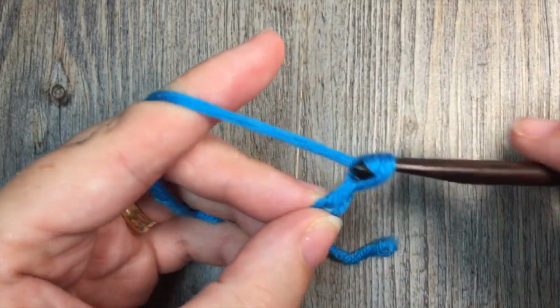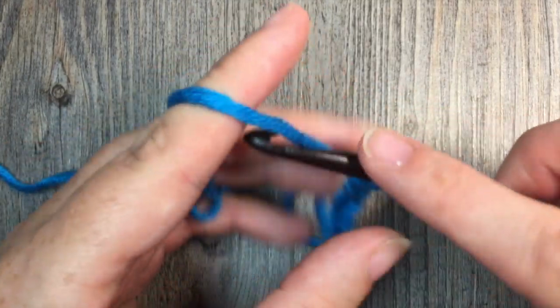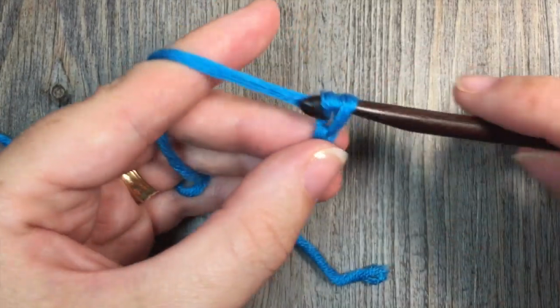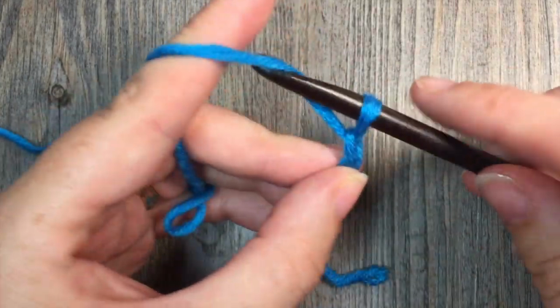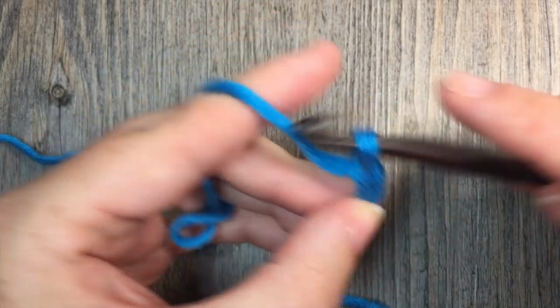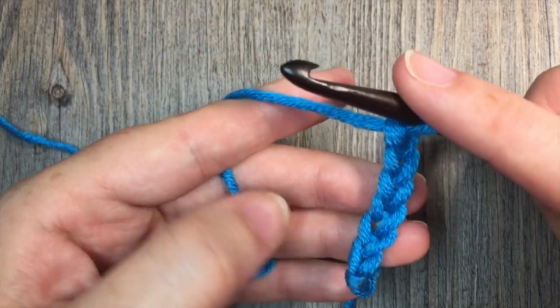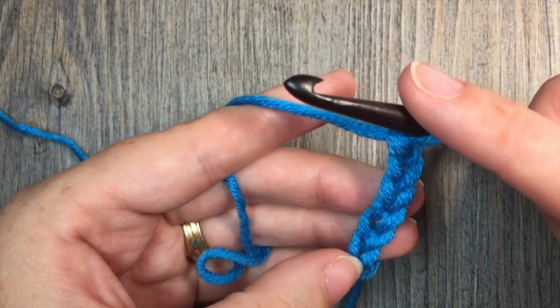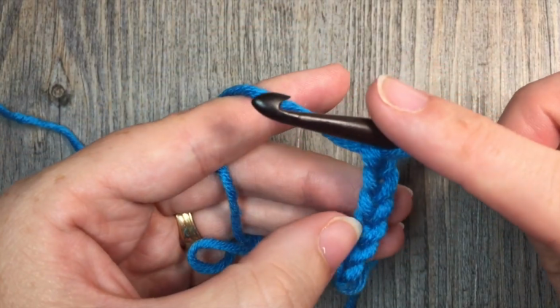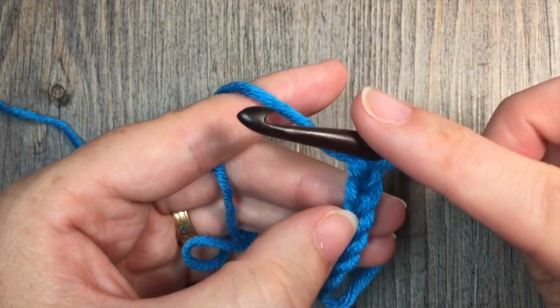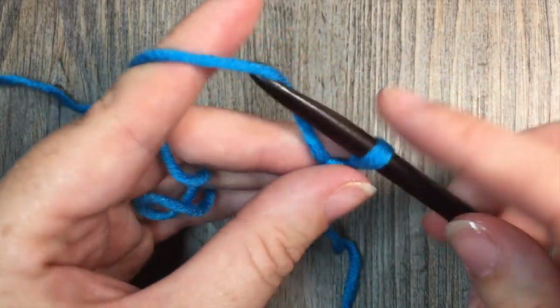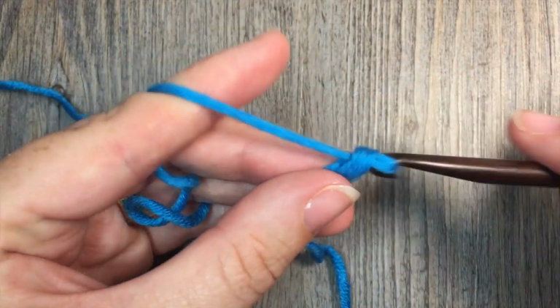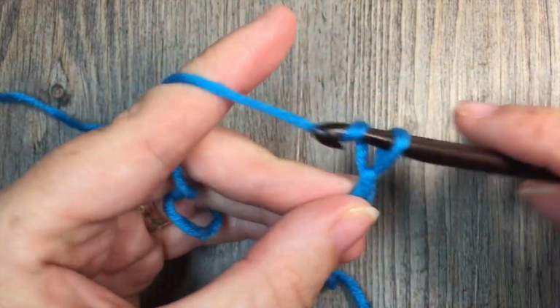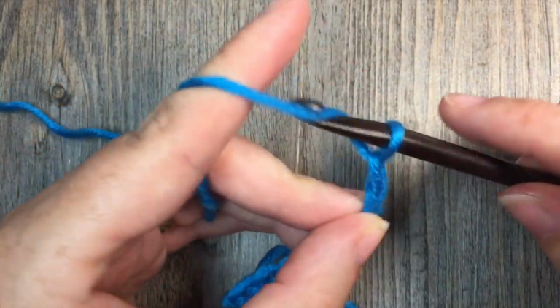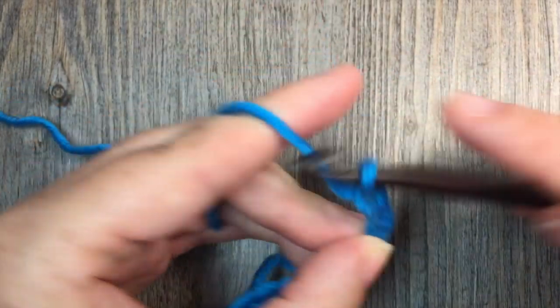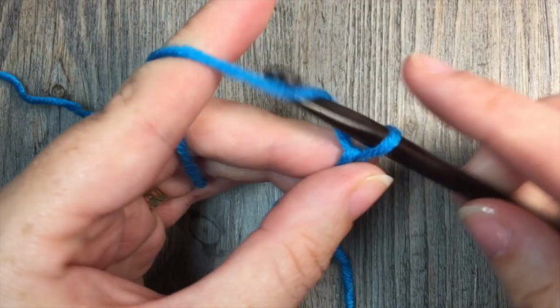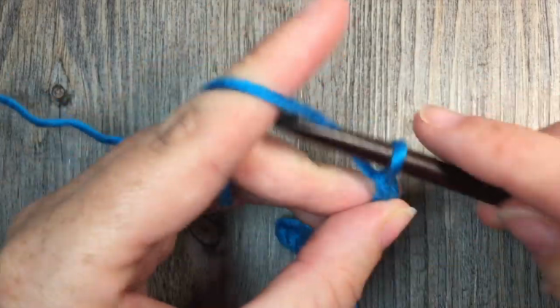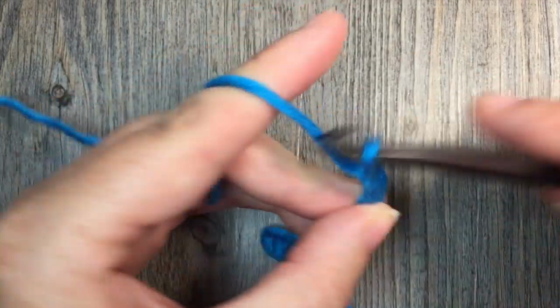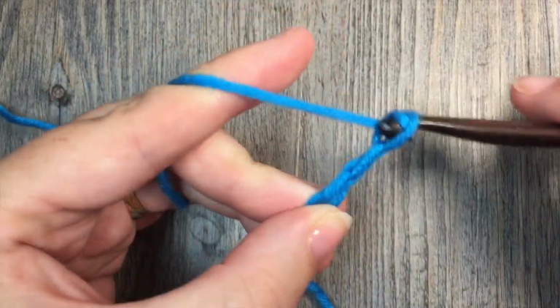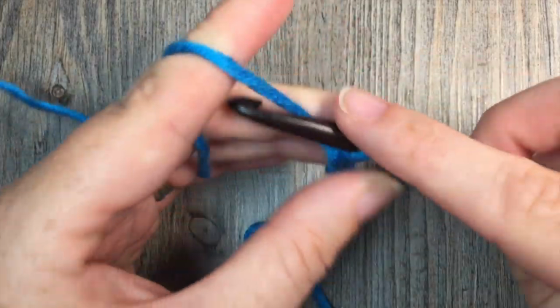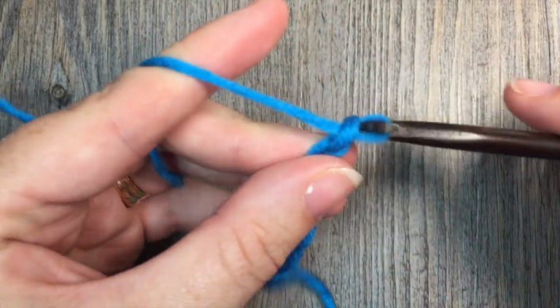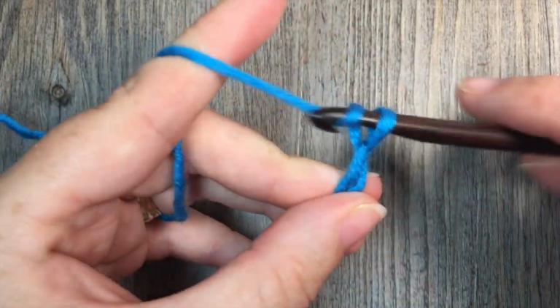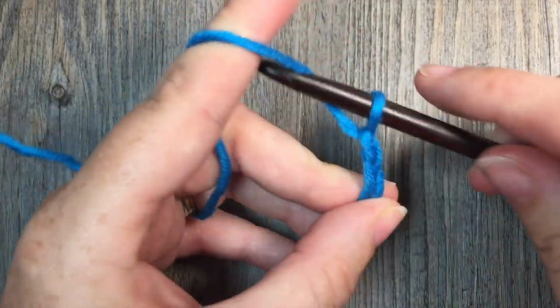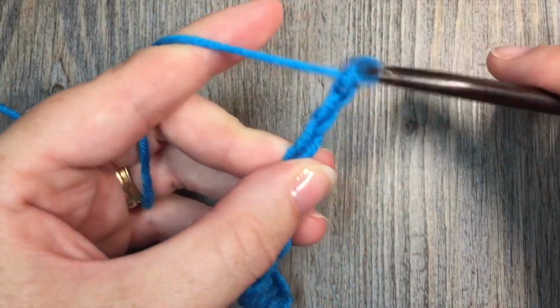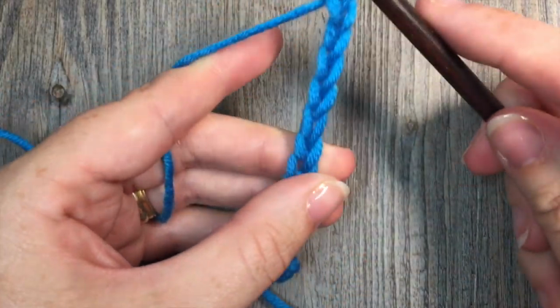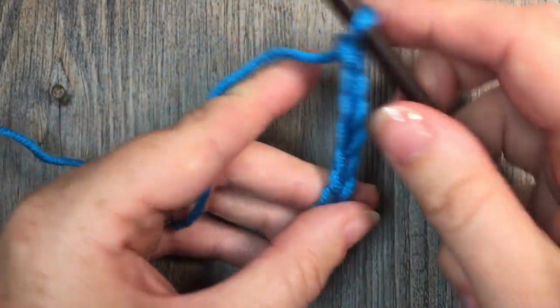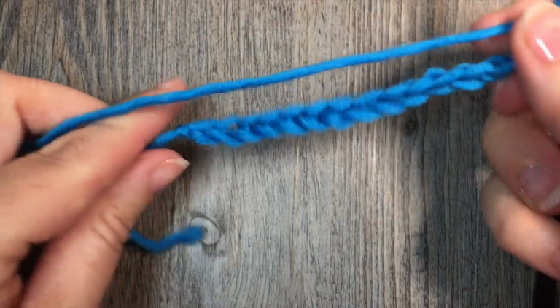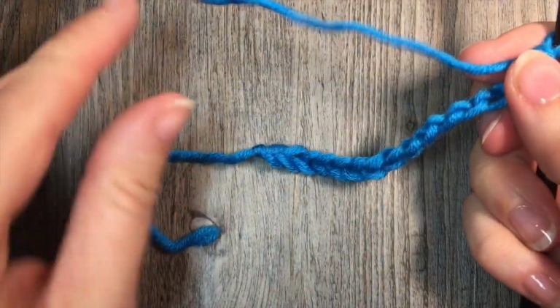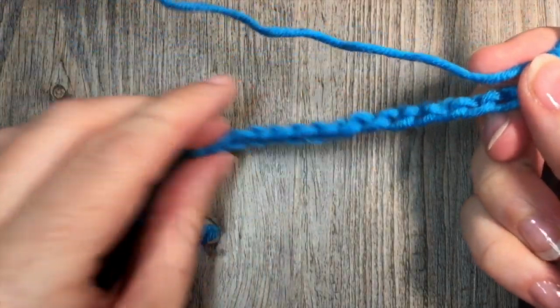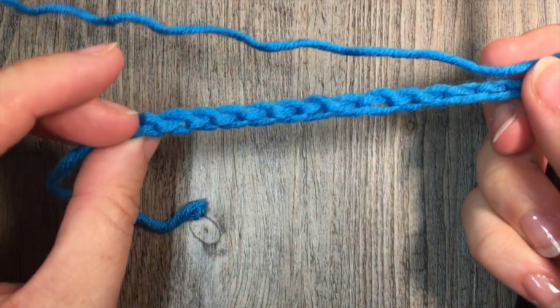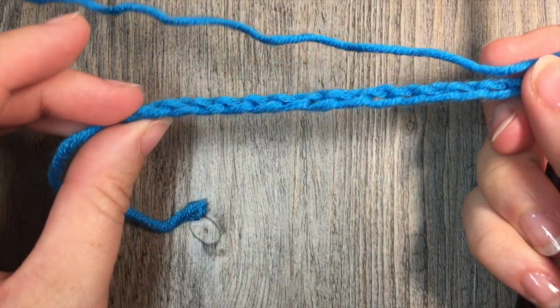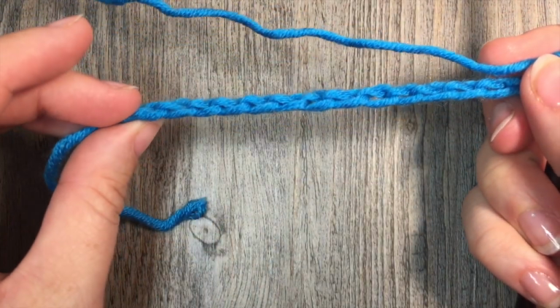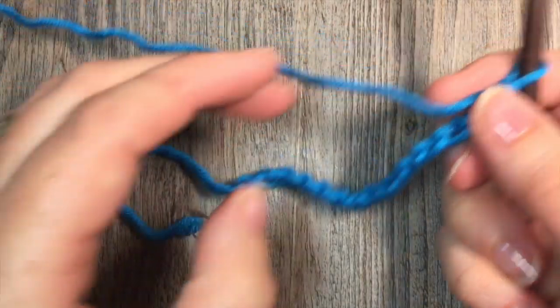I think today I will chain 15. So again, chain any odd number of stitches.